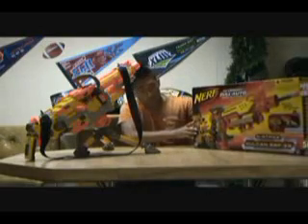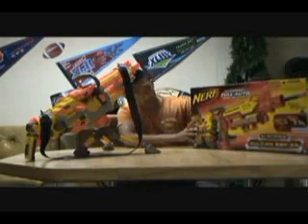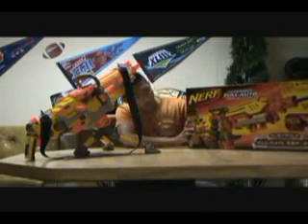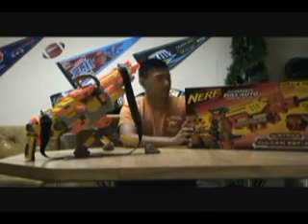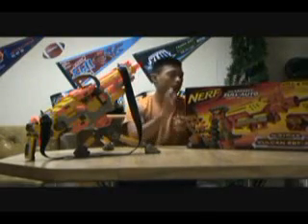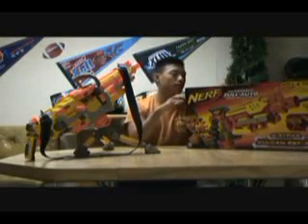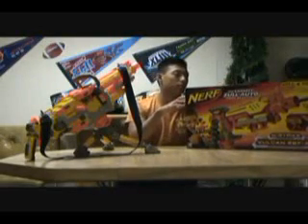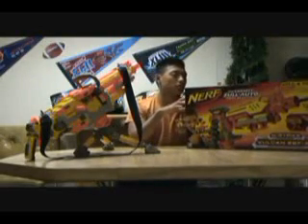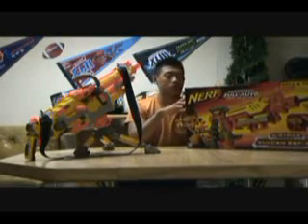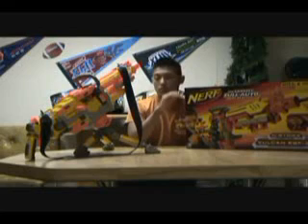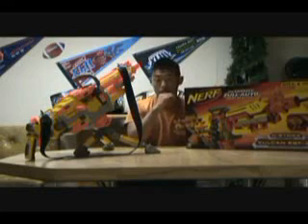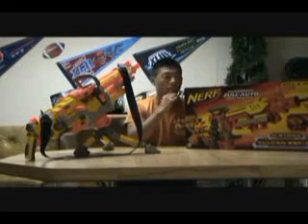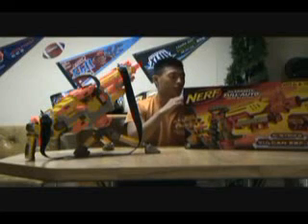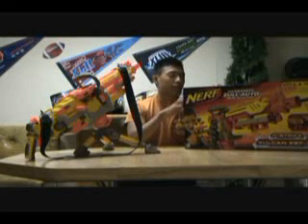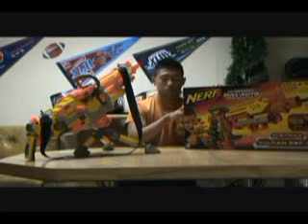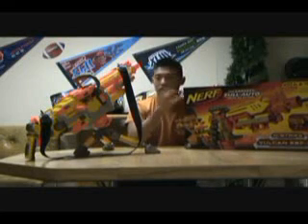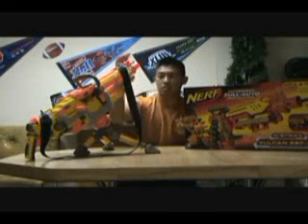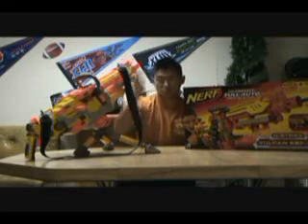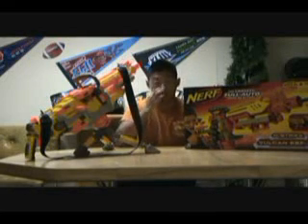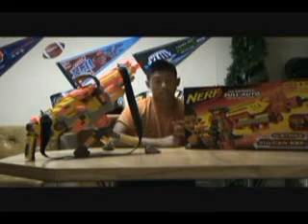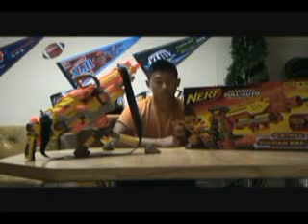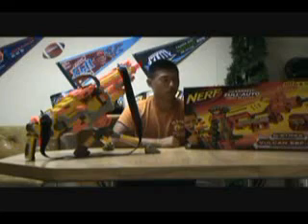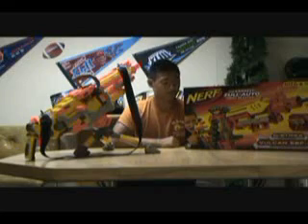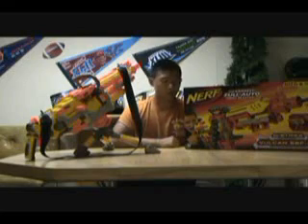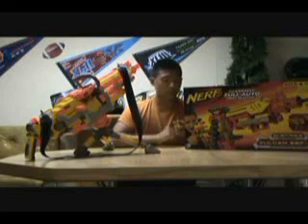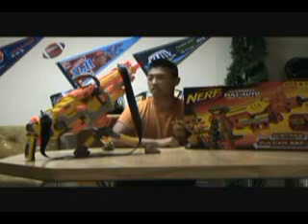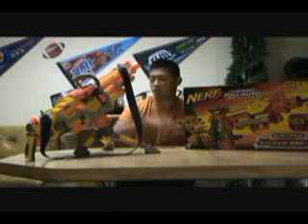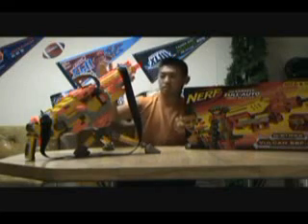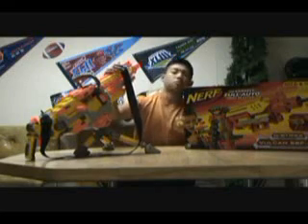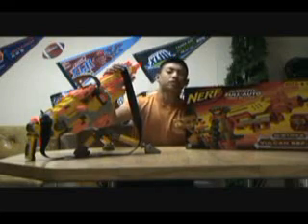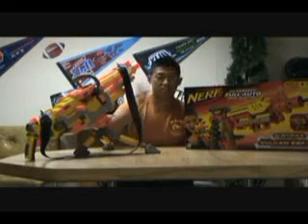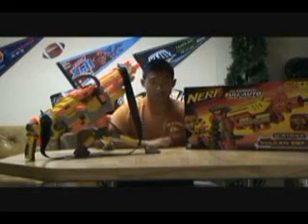We have the Nerf Vulcan. This is the first ever auto-electric Nerf gun — every gun besides the Vulcan was pumped or spring-loaded. This one is also spring-loaded and electric.